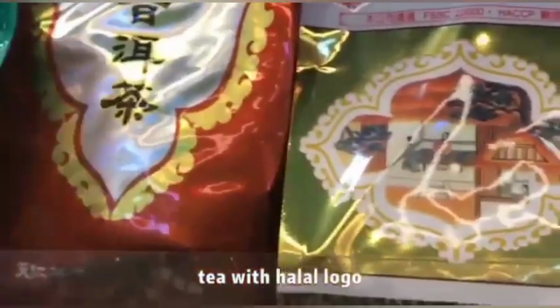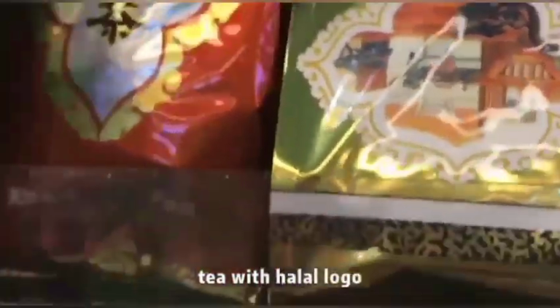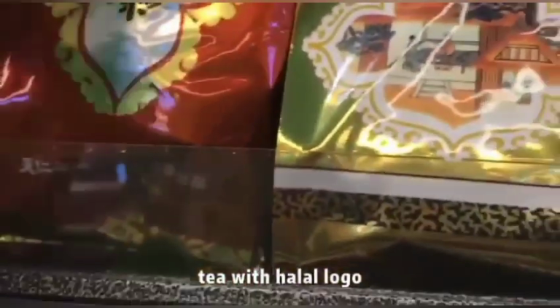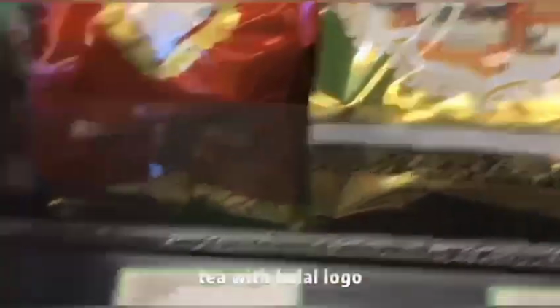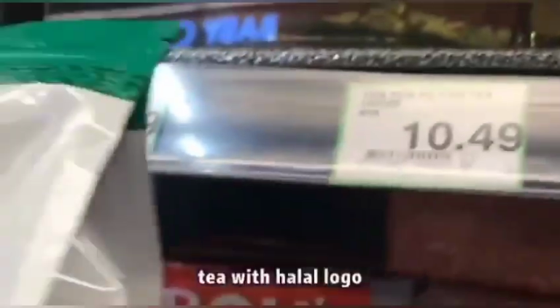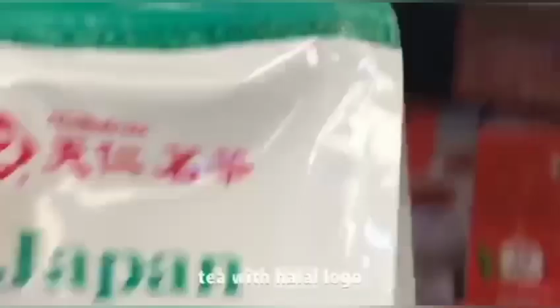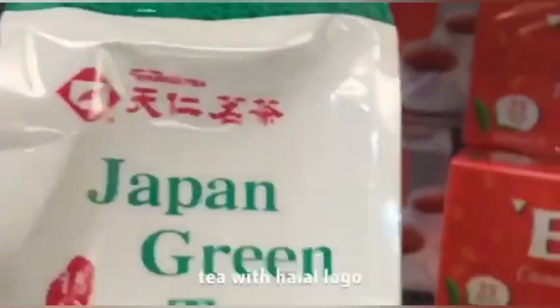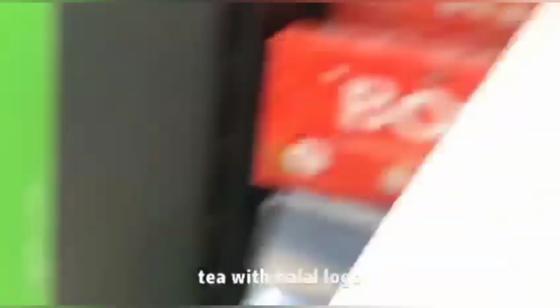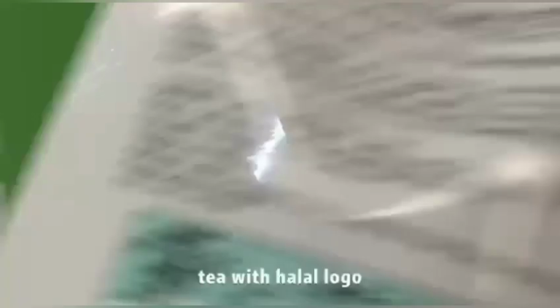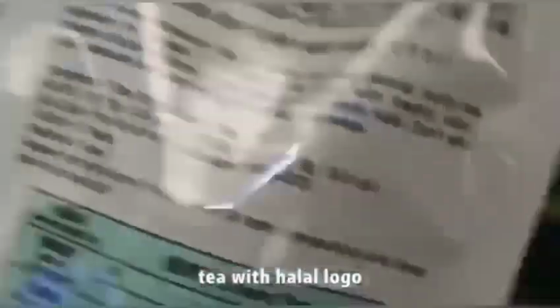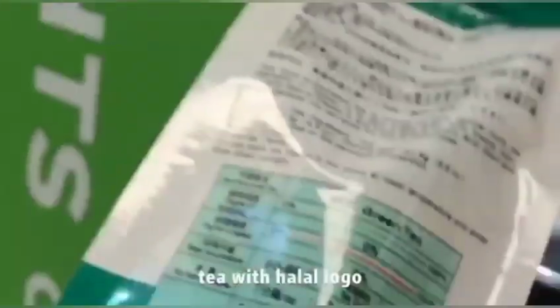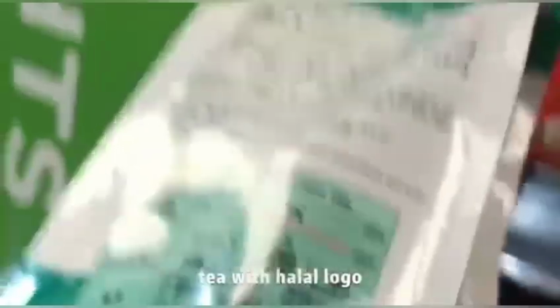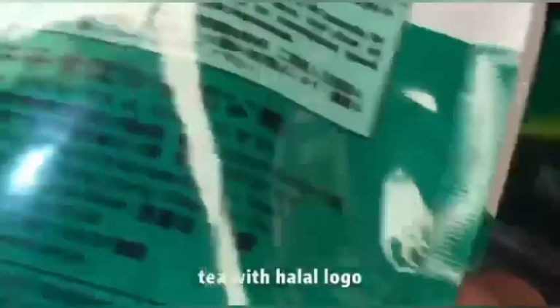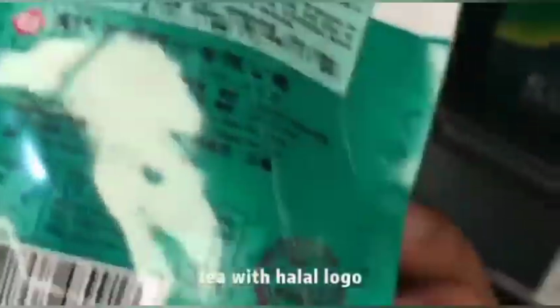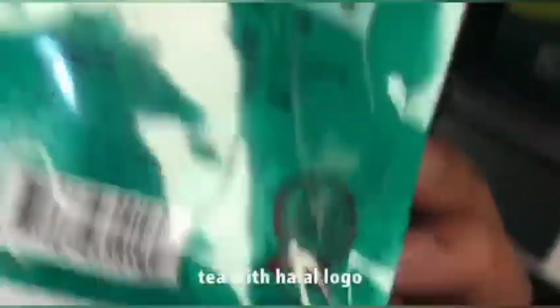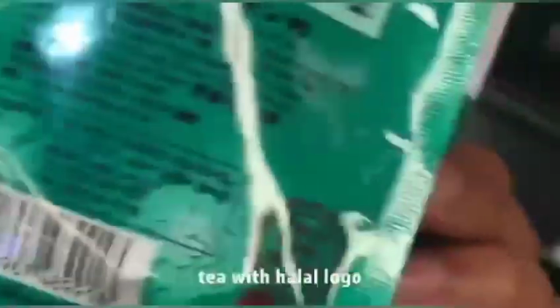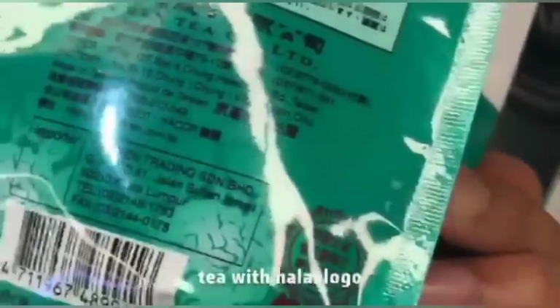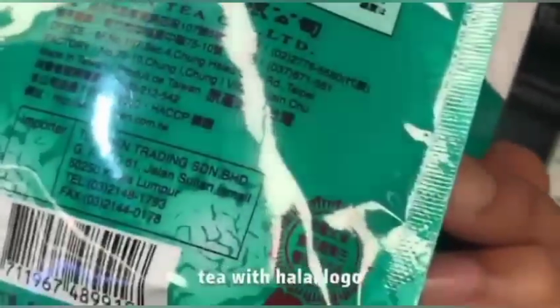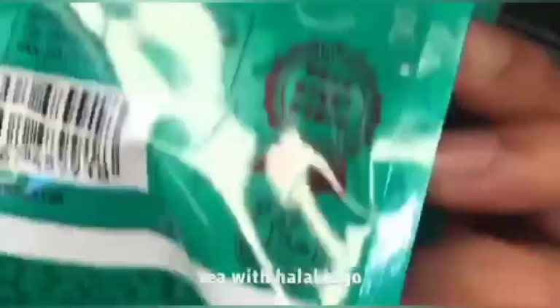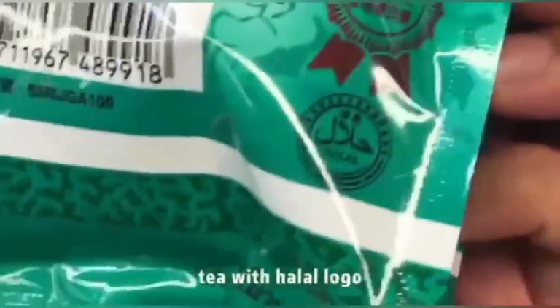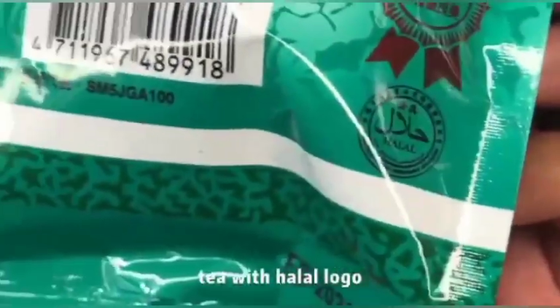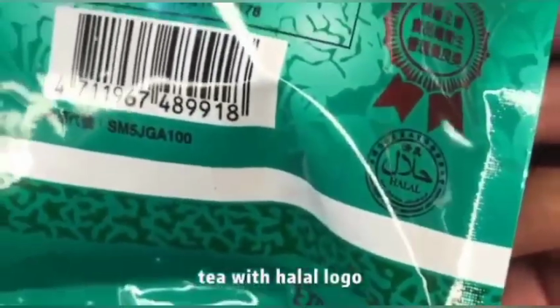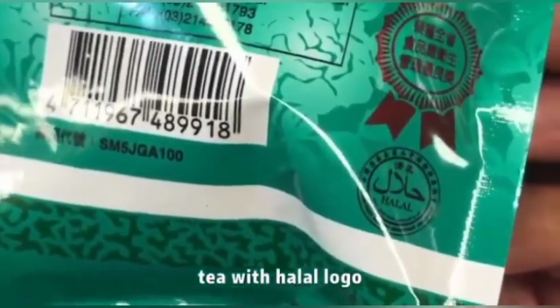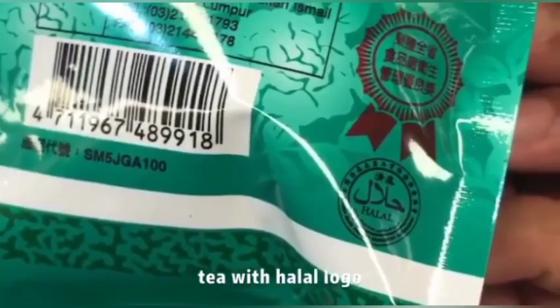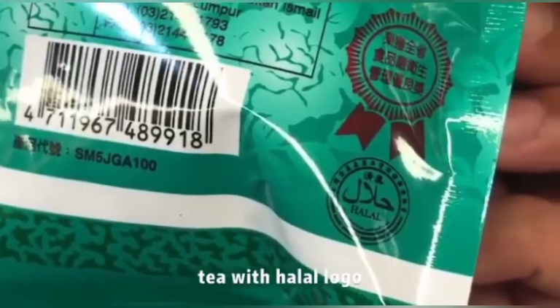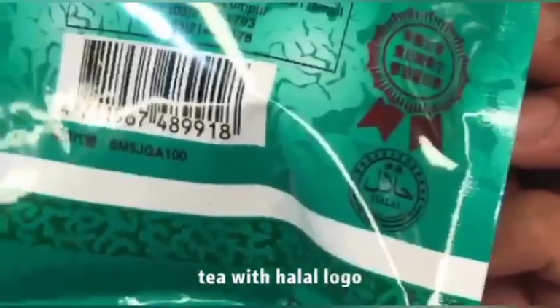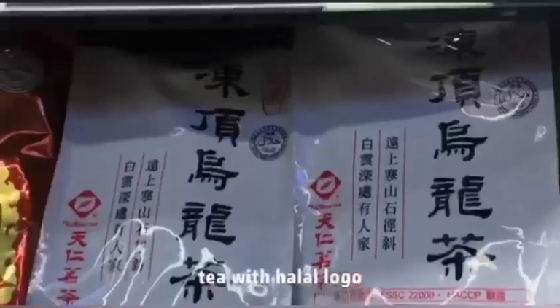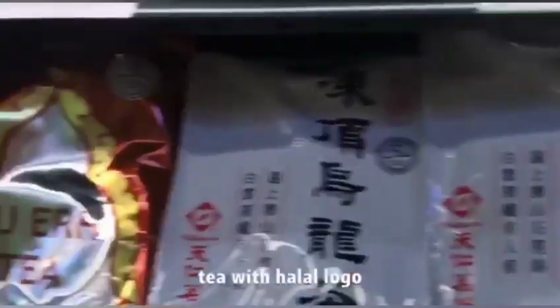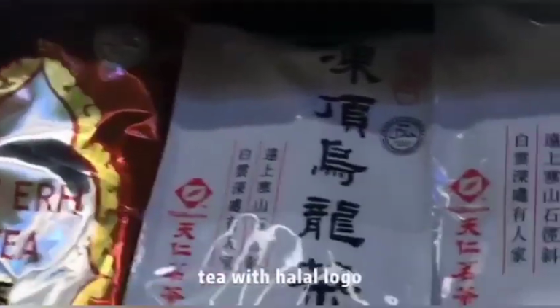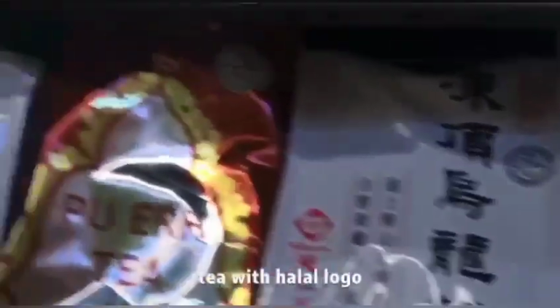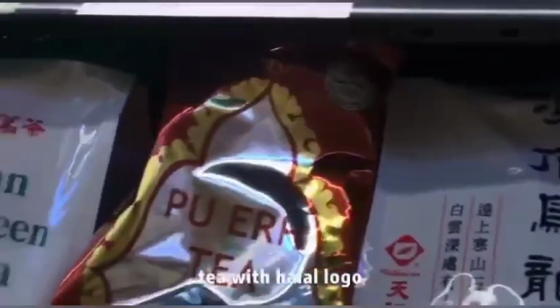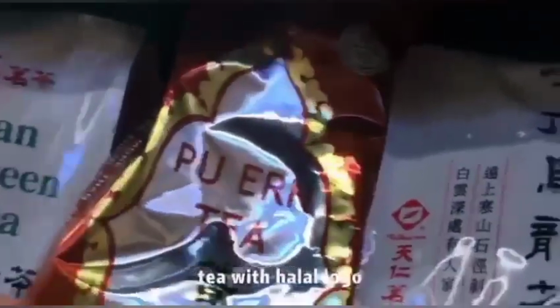And this is good news — we can make Taiwan milk tea at home with original milk tea from Taiwan. Especially, this tea product has a halal logo. These are the Taiwan products that we can find here.